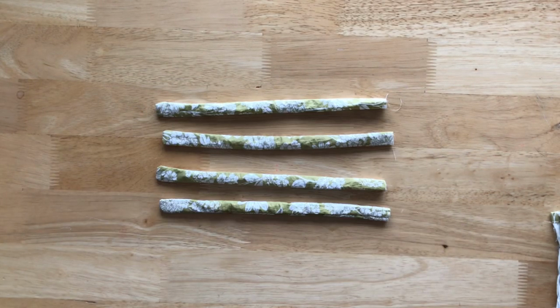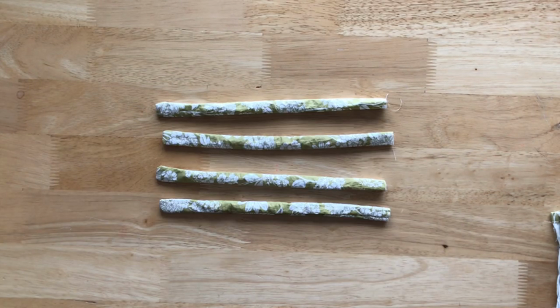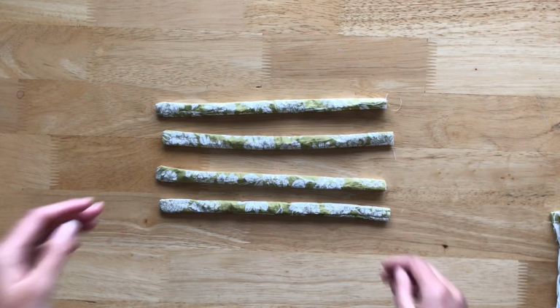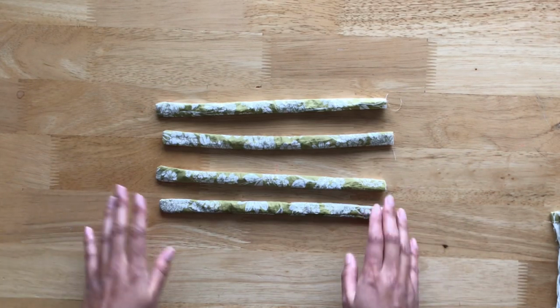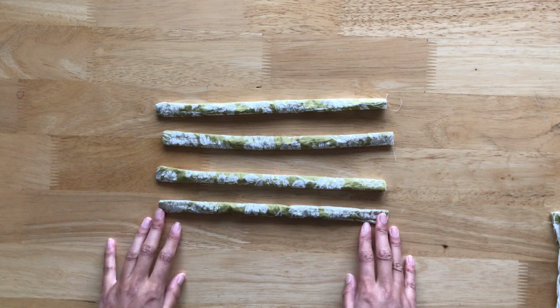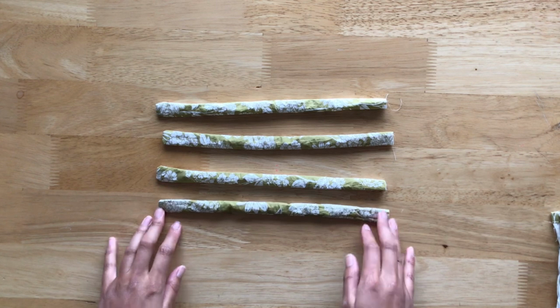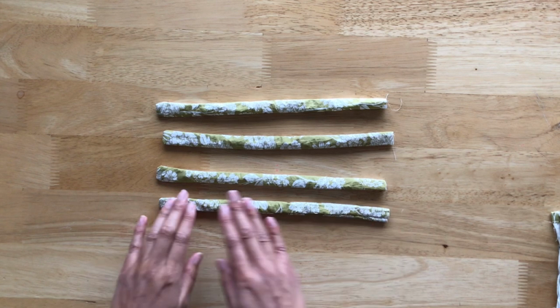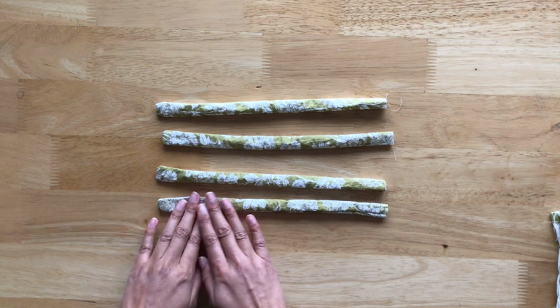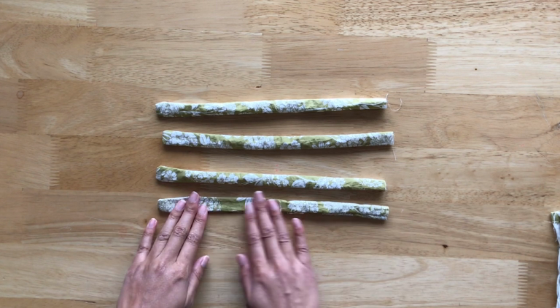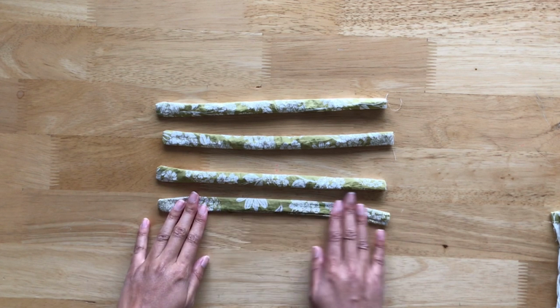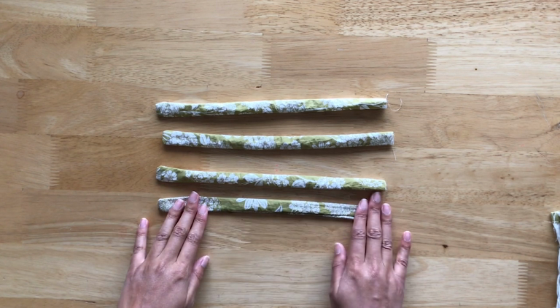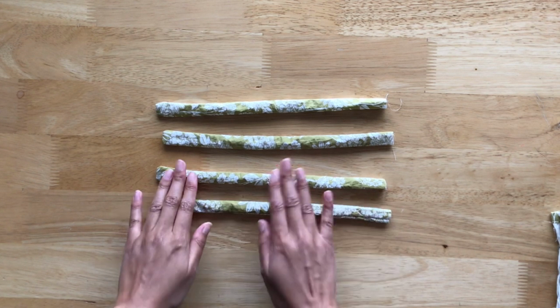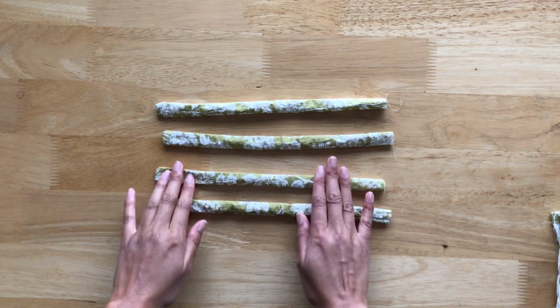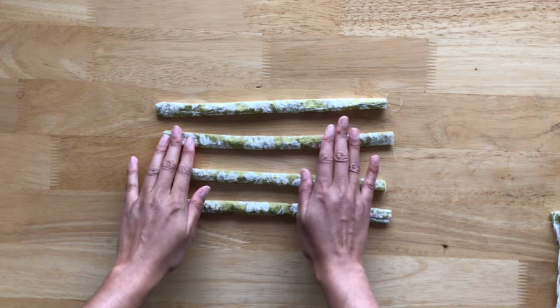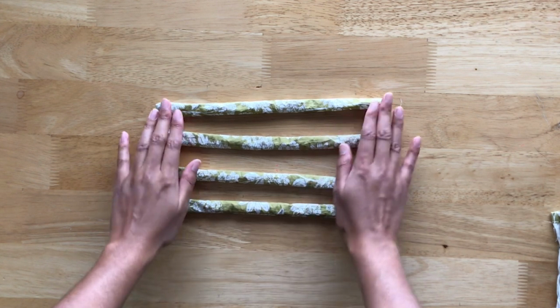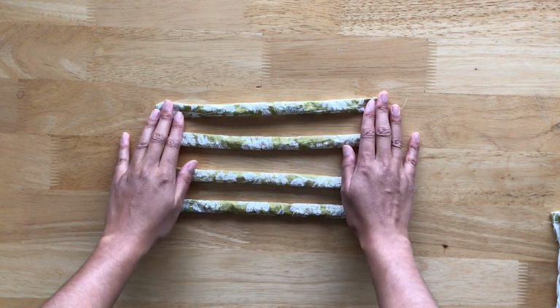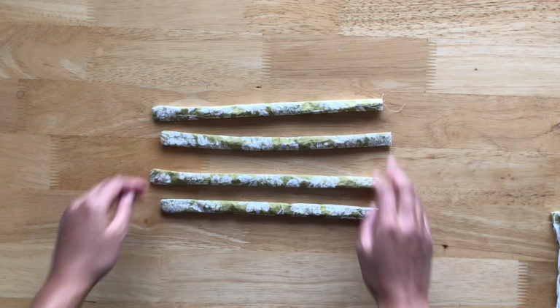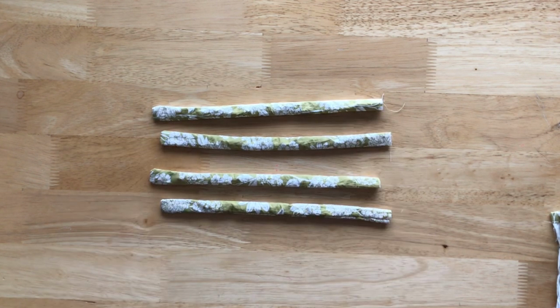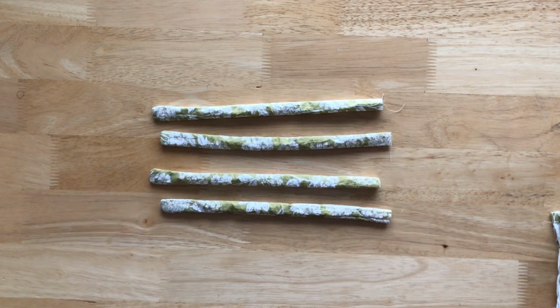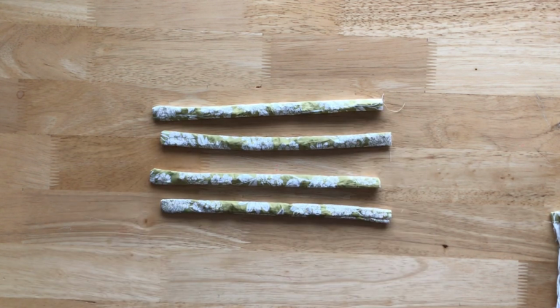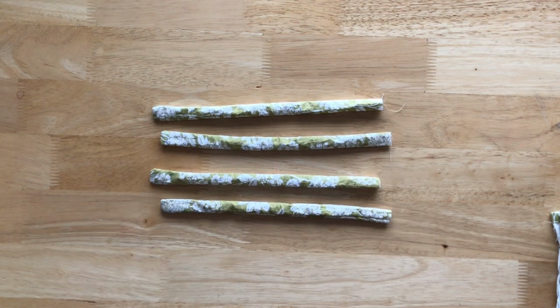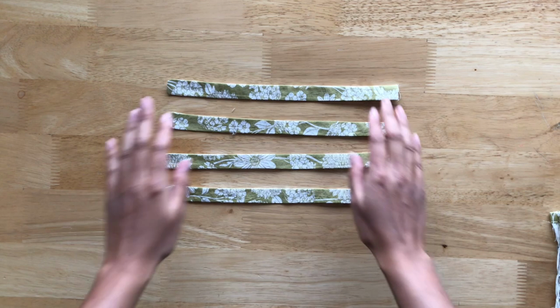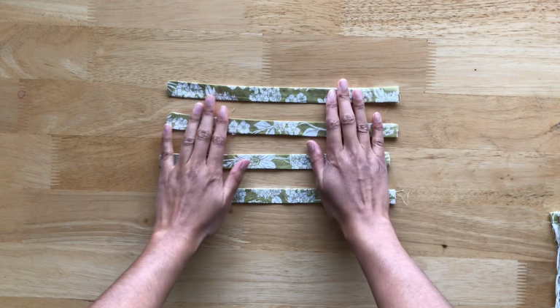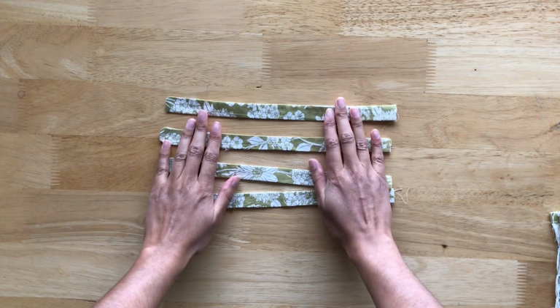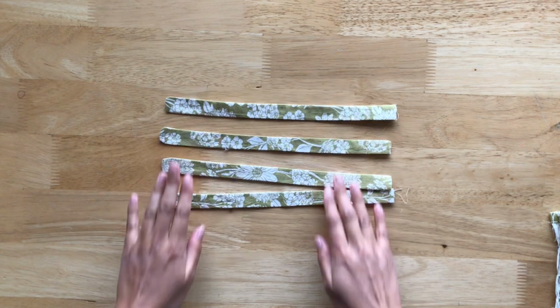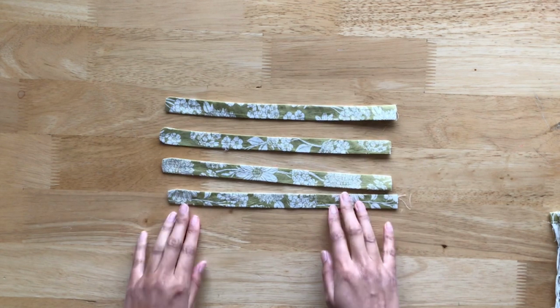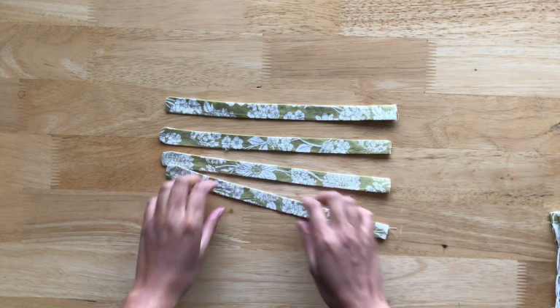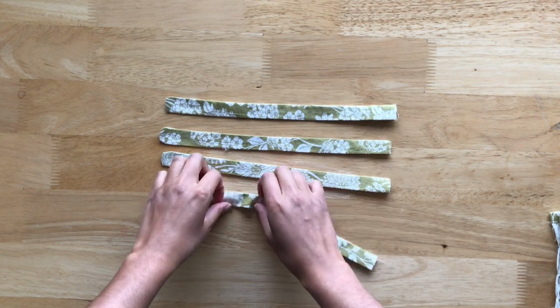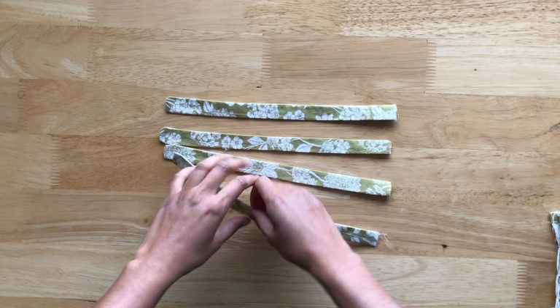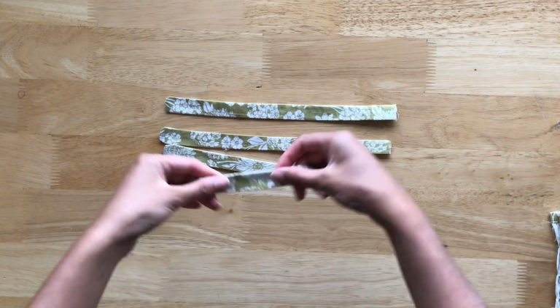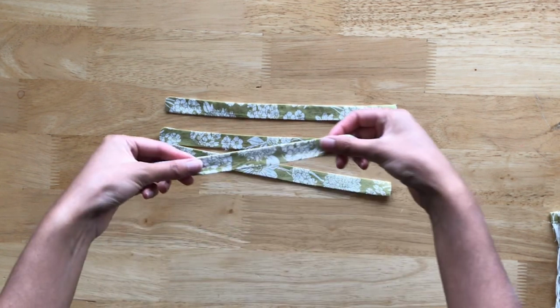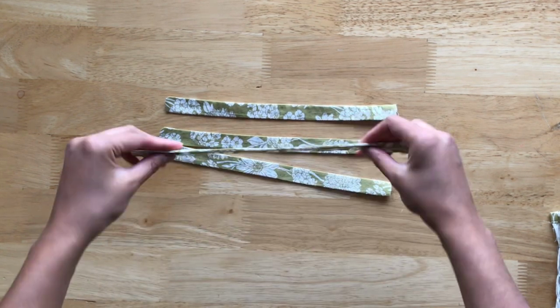Once you've turned all four straps right side out, you'll want to give them a good press. This is how they look after they've been pressed.